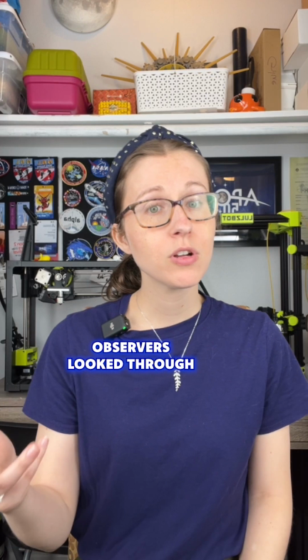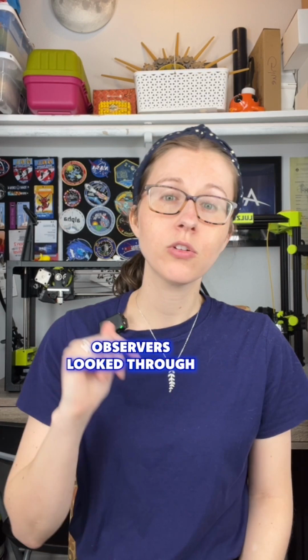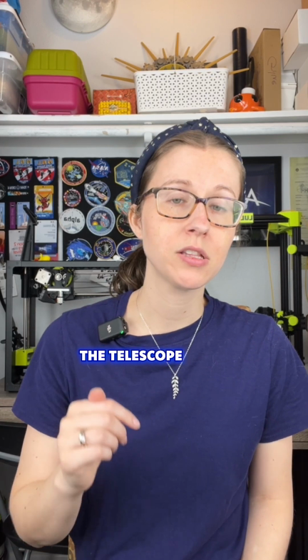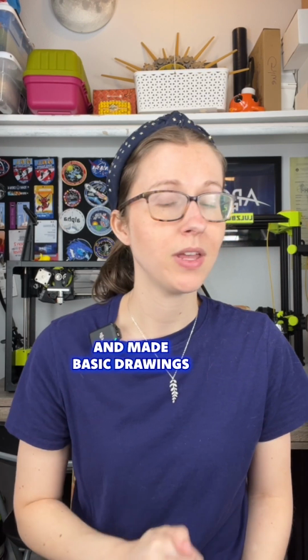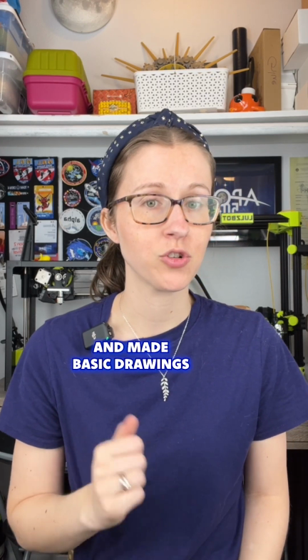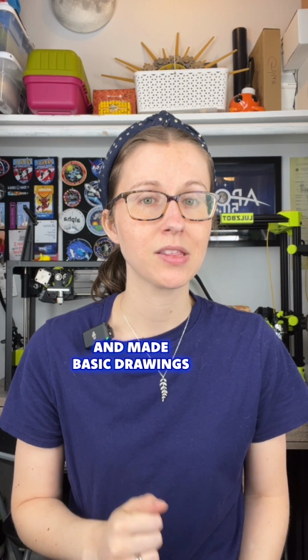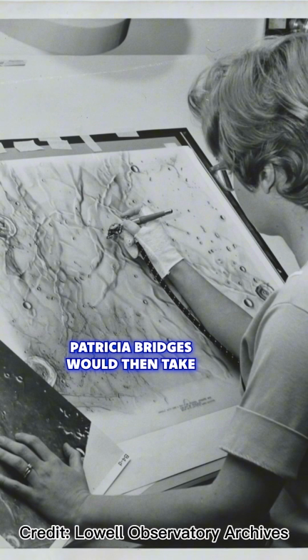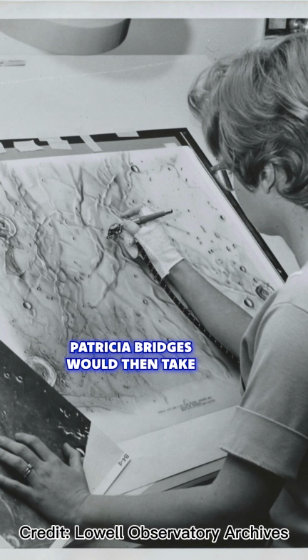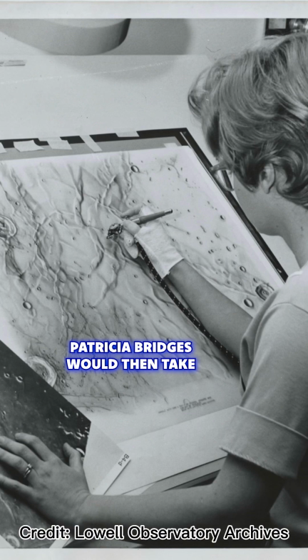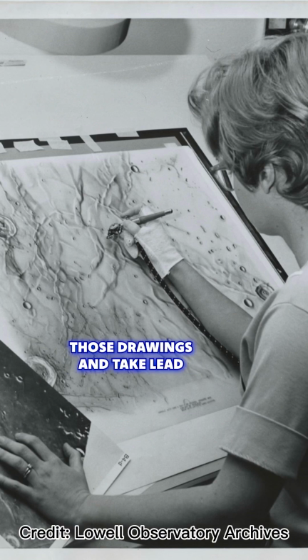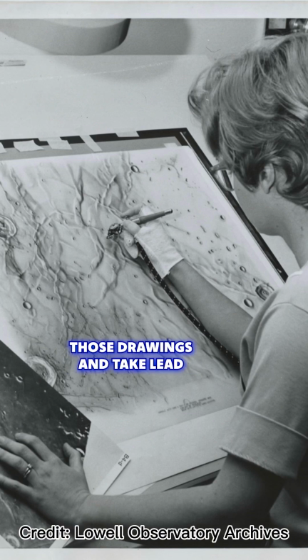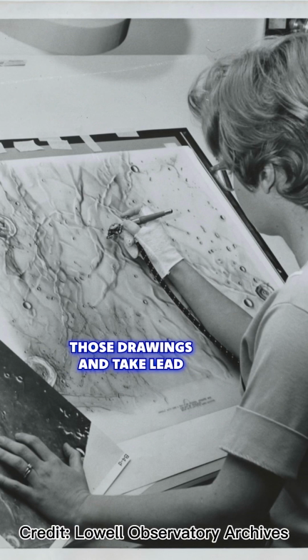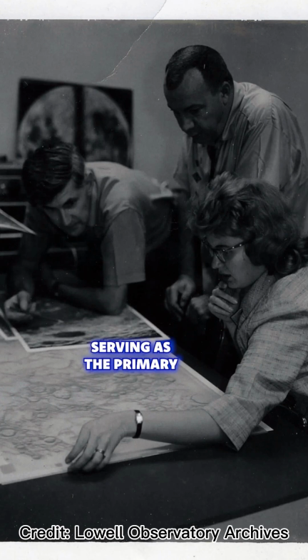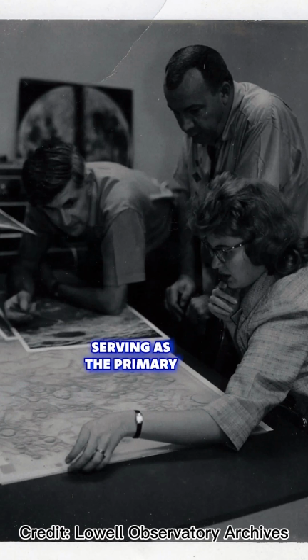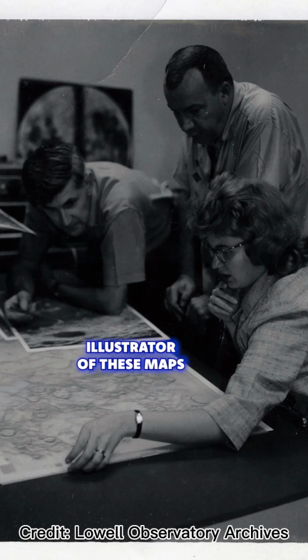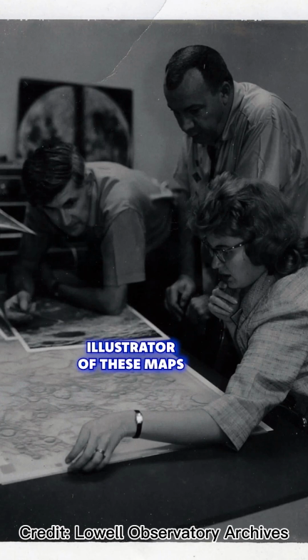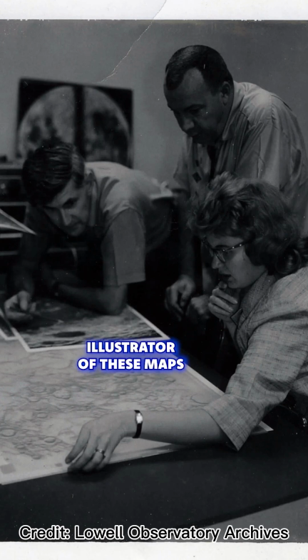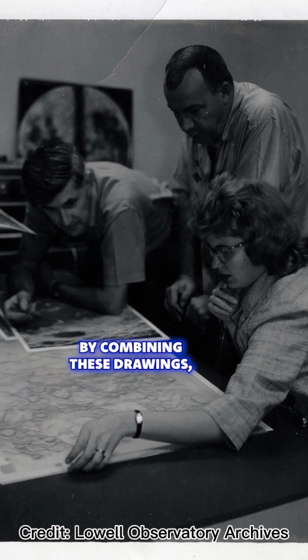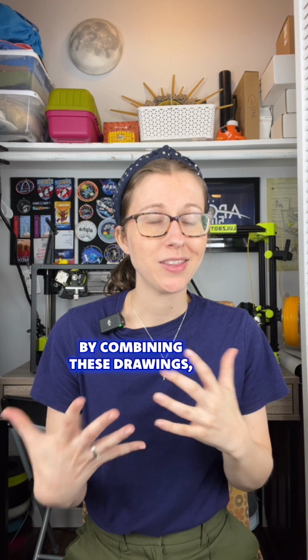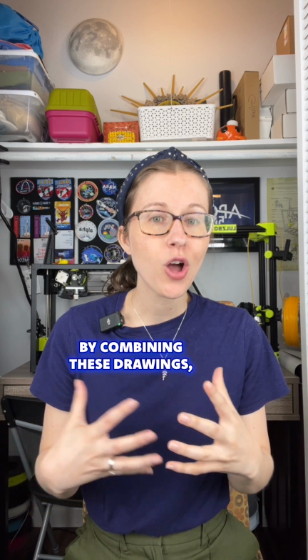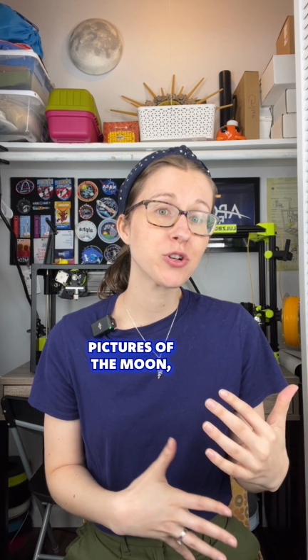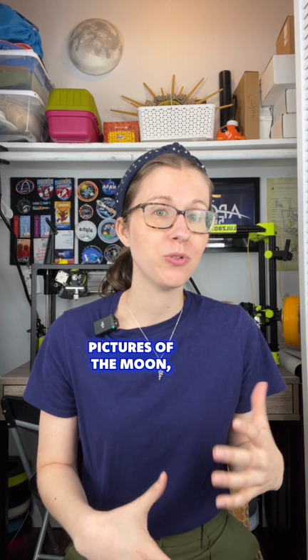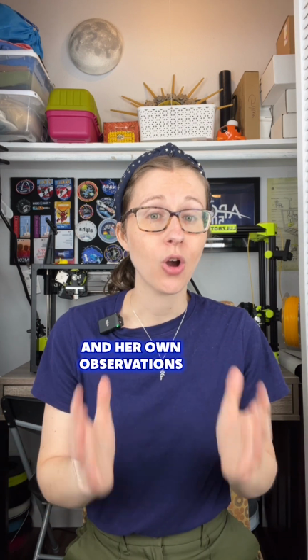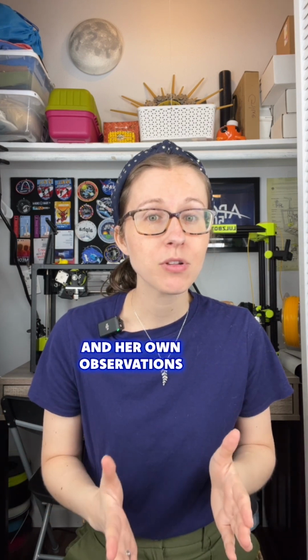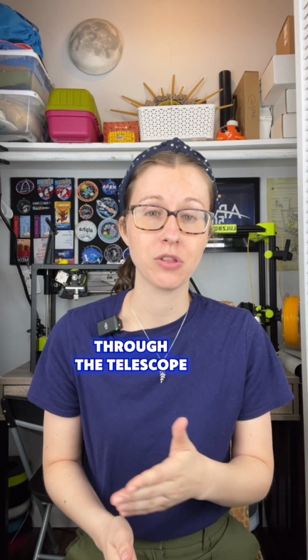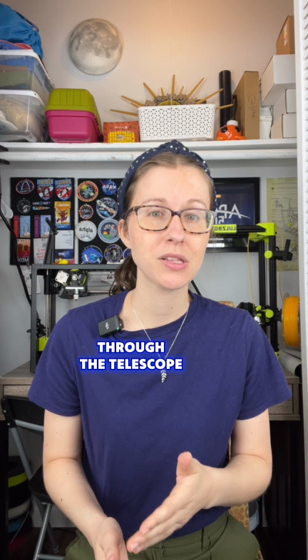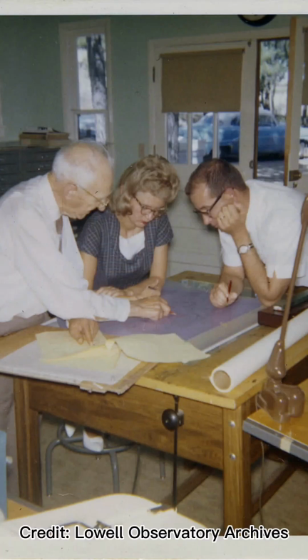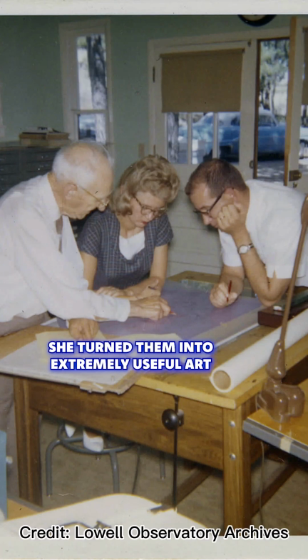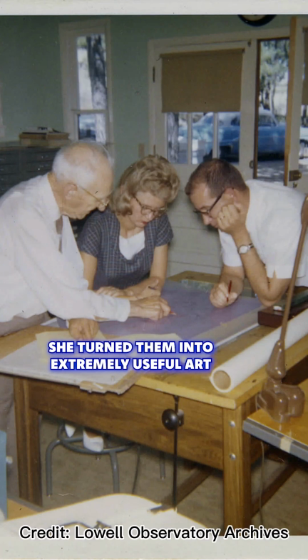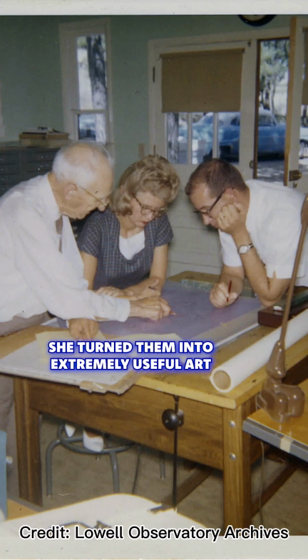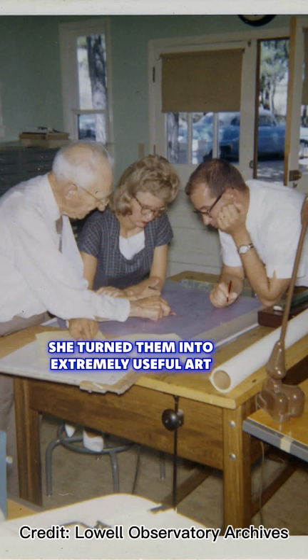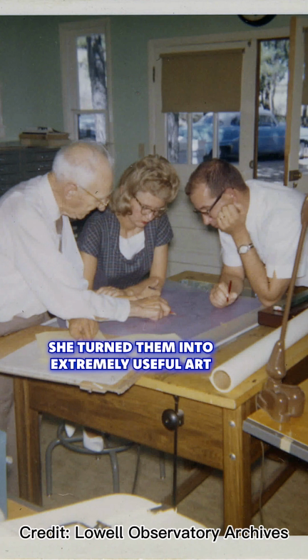Observers looked through the telescope and made basic drawings. Patricia Bridges would then take those drawings and take lead, serving as the primary illustrator of these maps. By combining these drawings, pictures of the moon, and her own observations through the telescope, she turned them into extremely useful art.